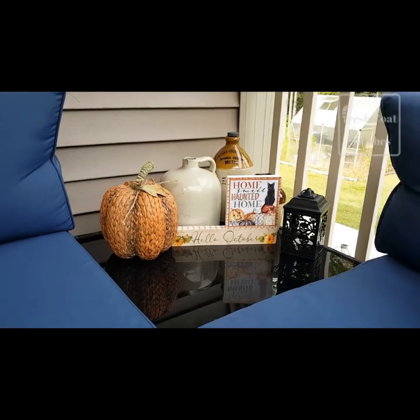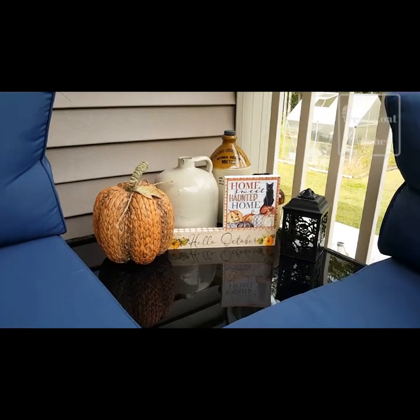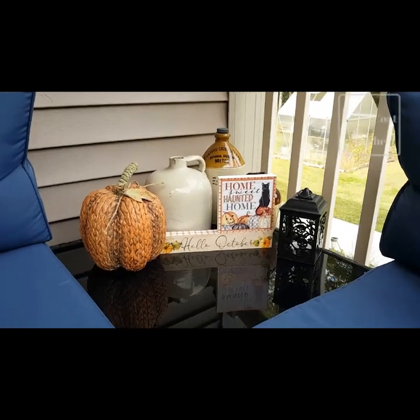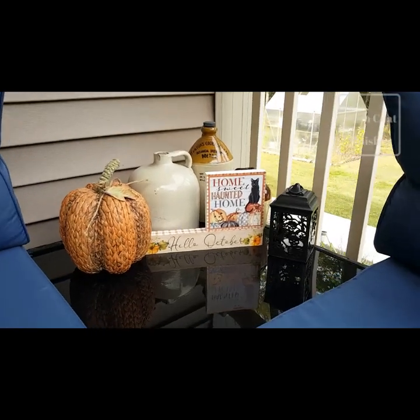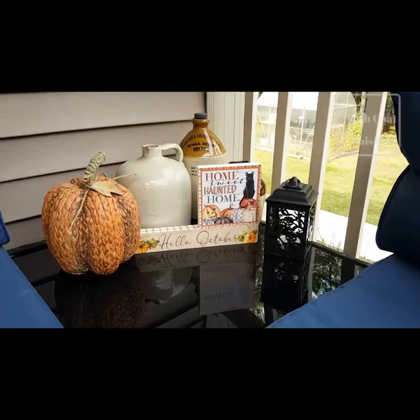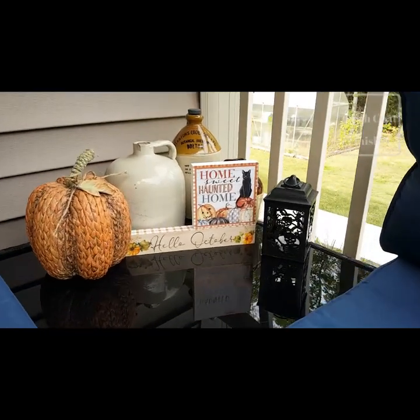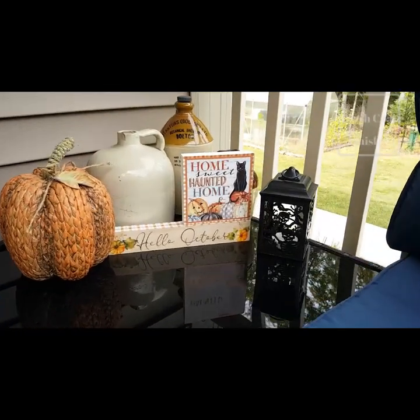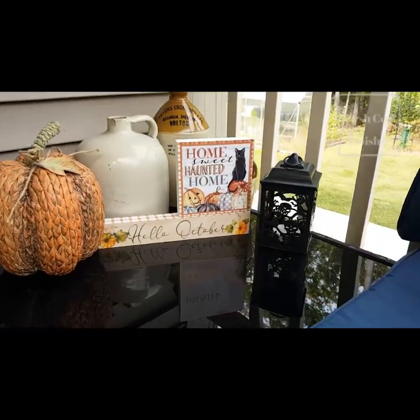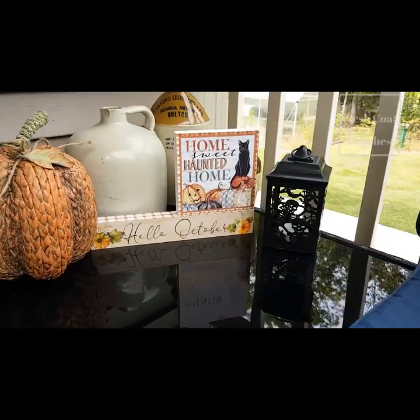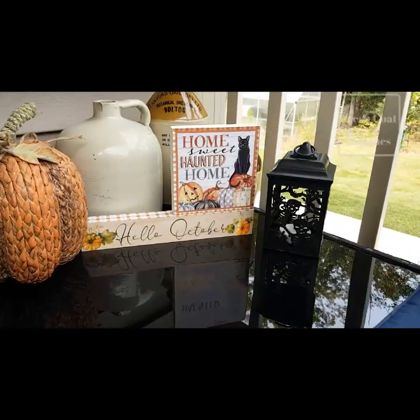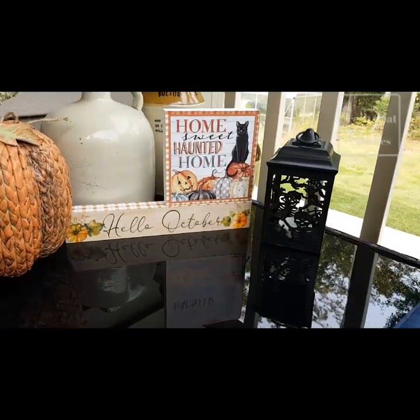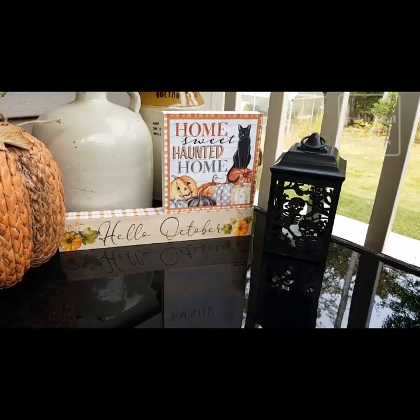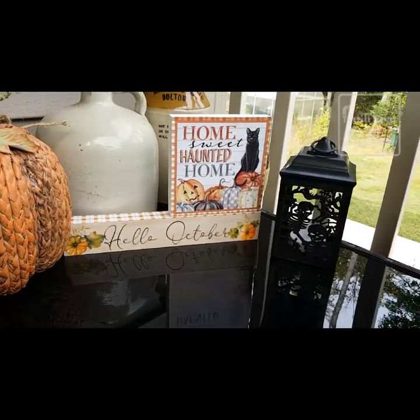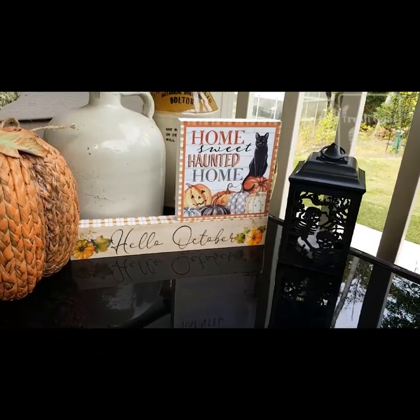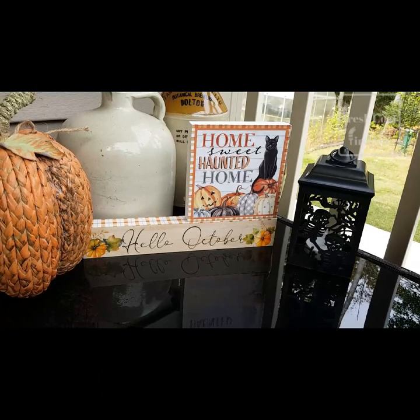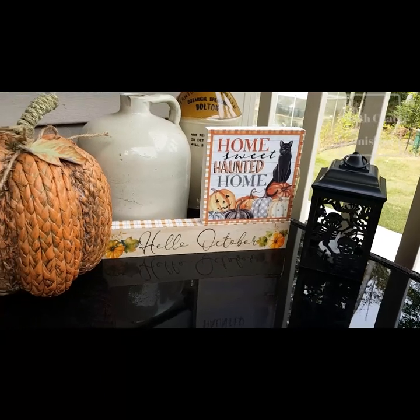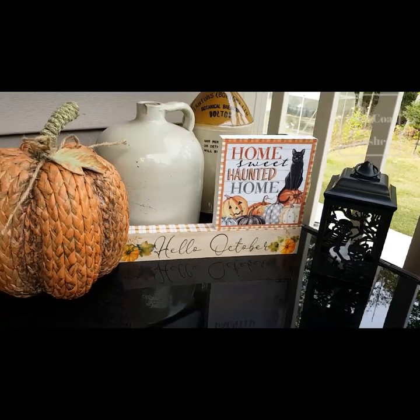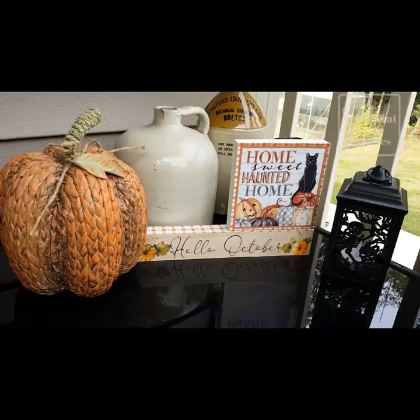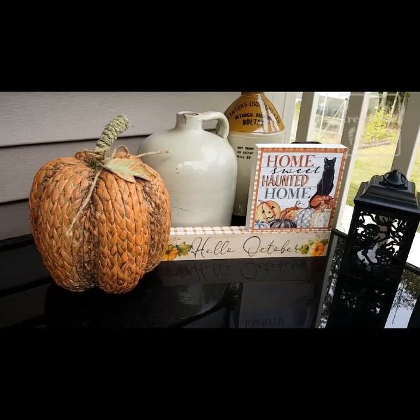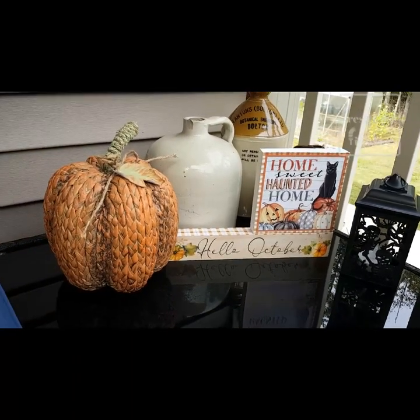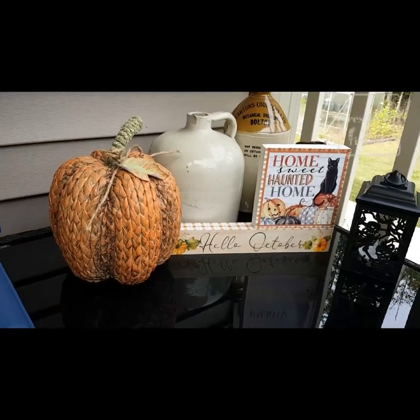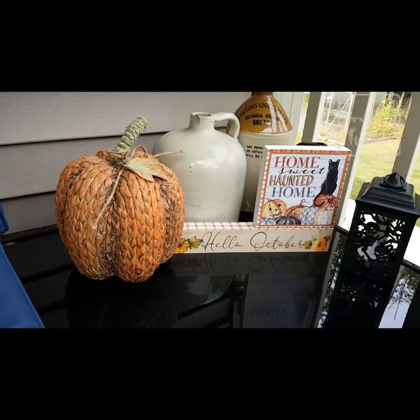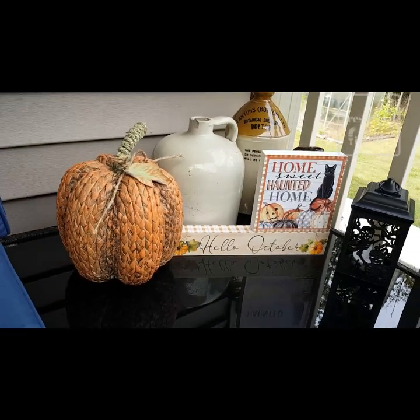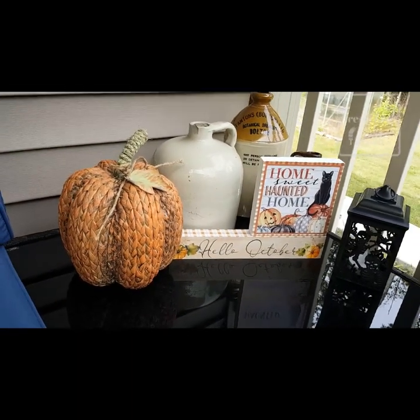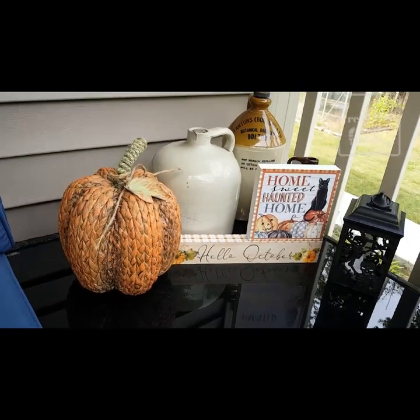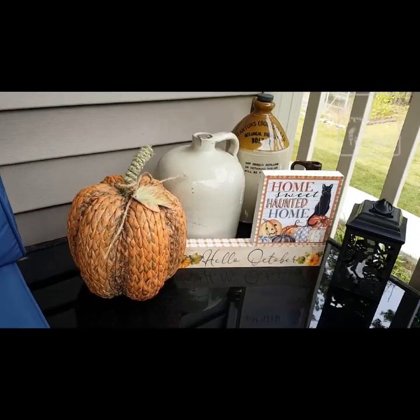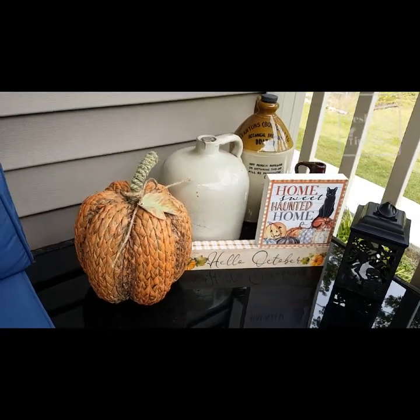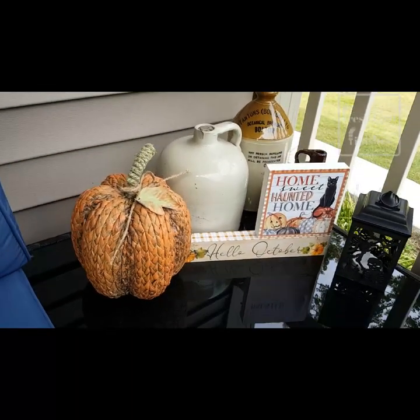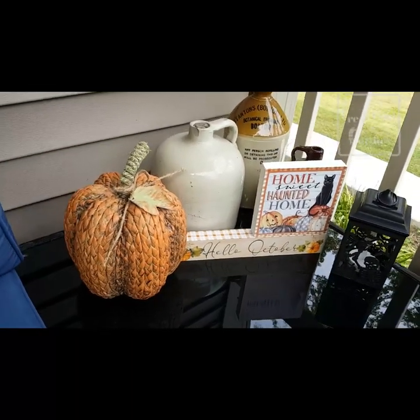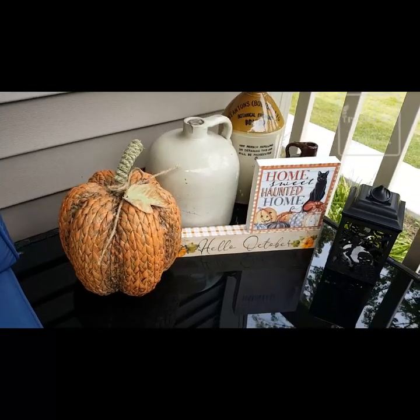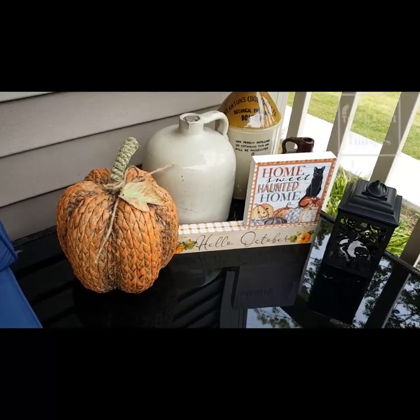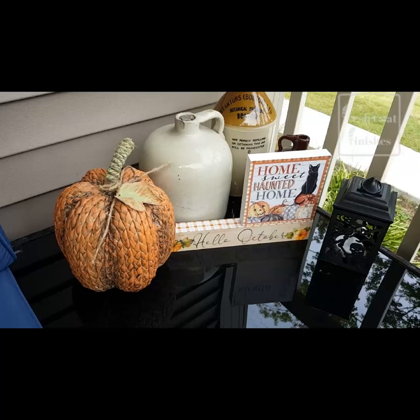And so there we have it — all done! All the products I used are available at FreshCoatFinishes.com. Thanks for watching.